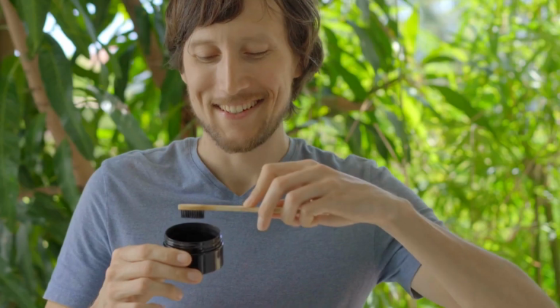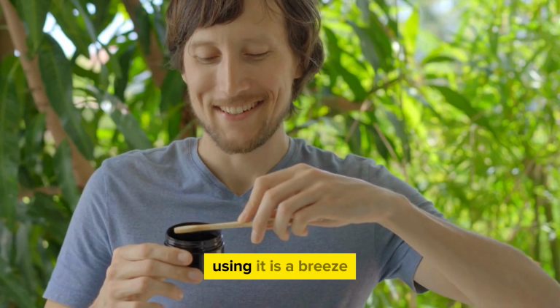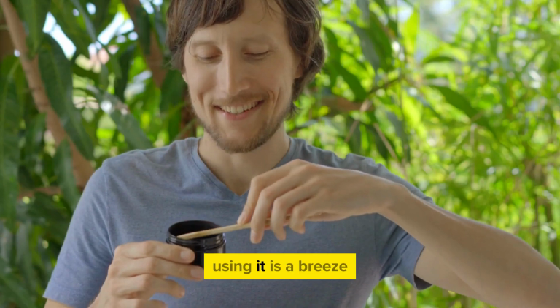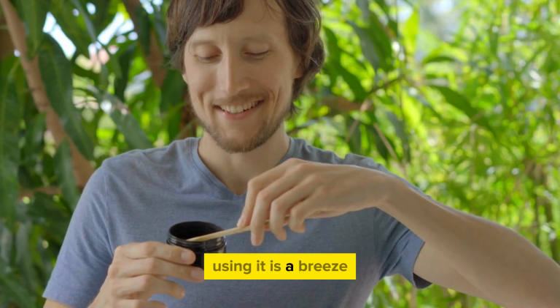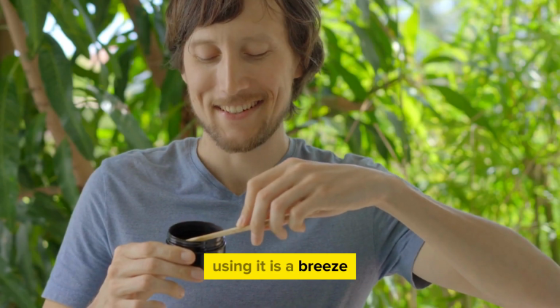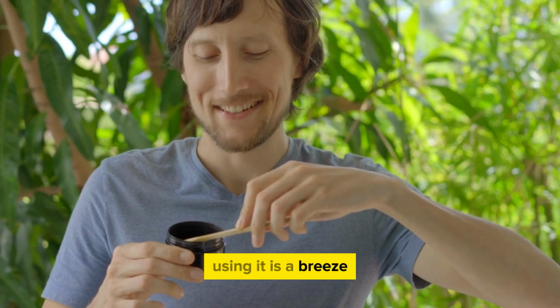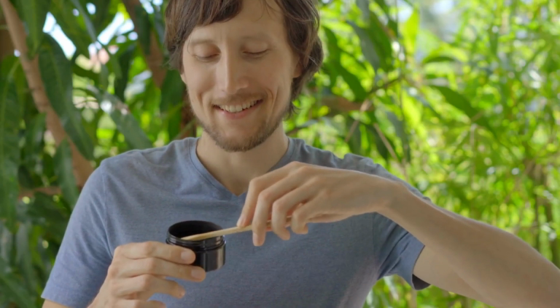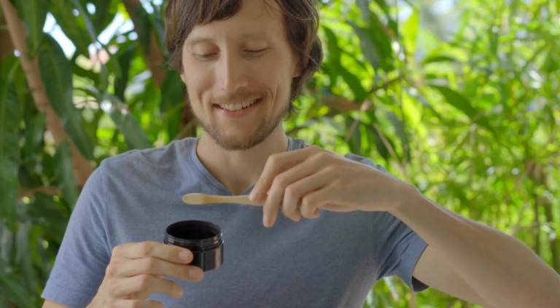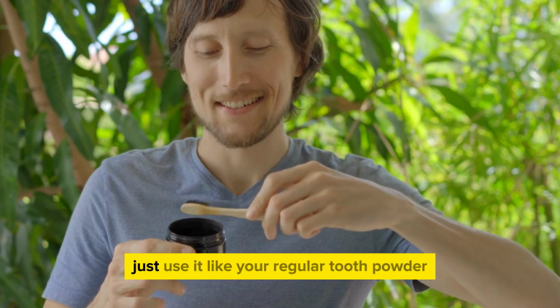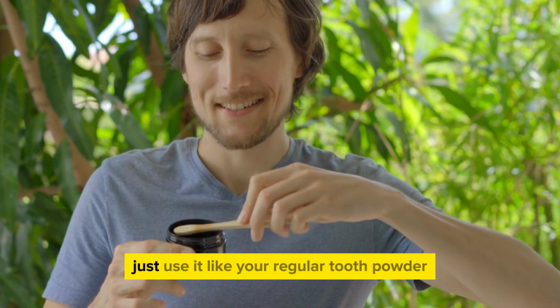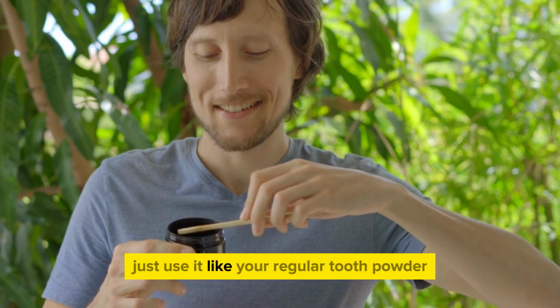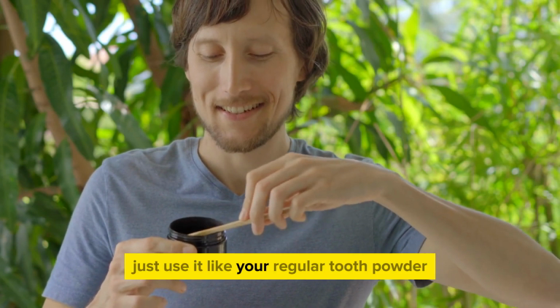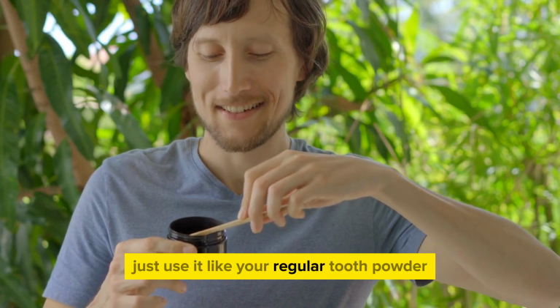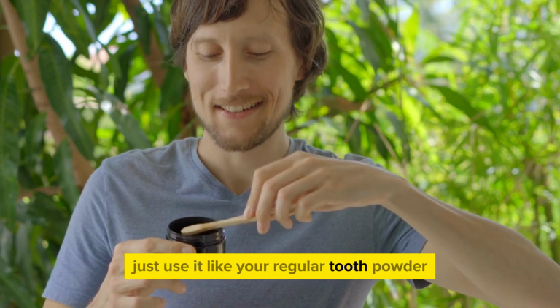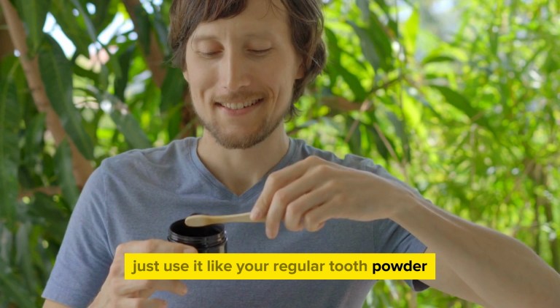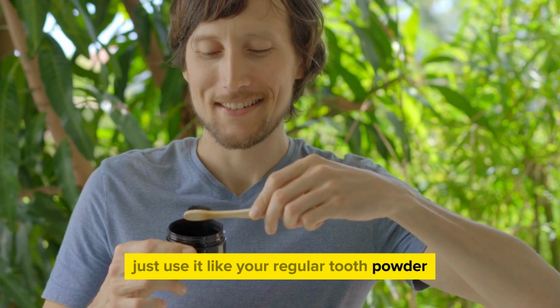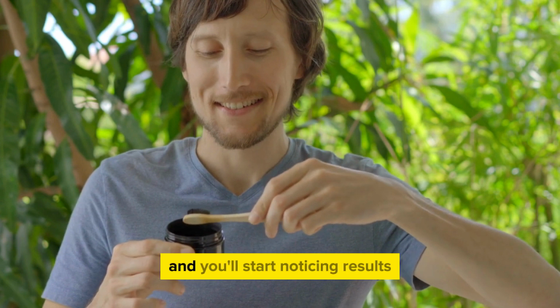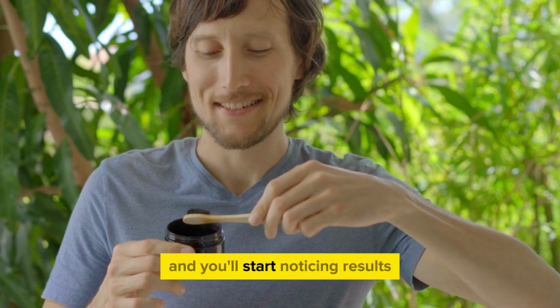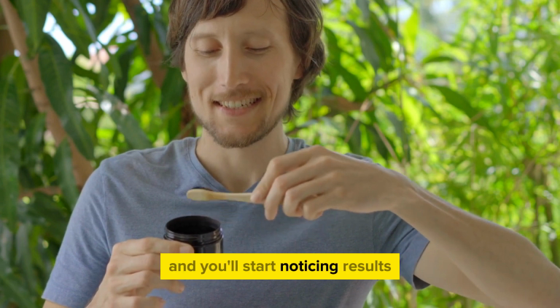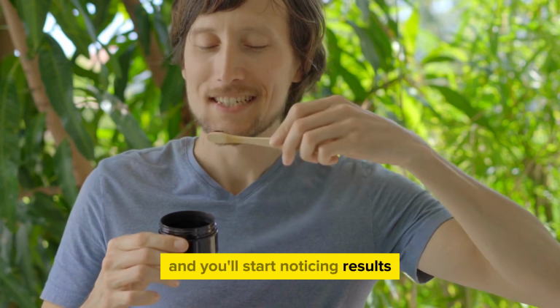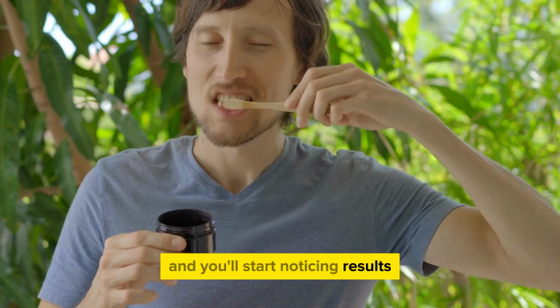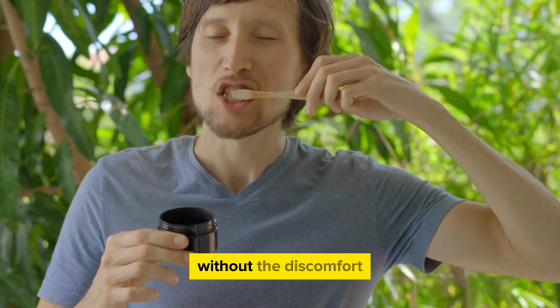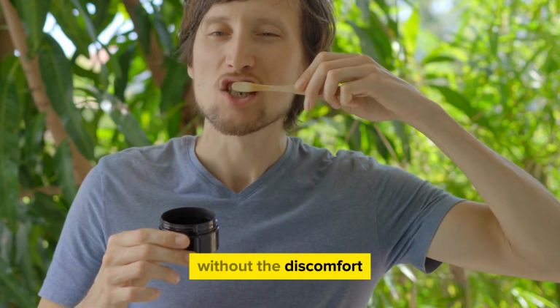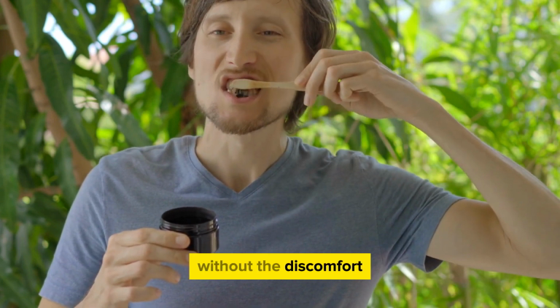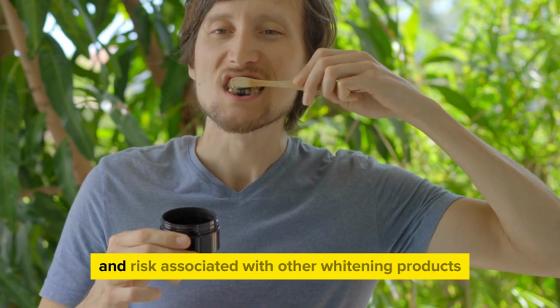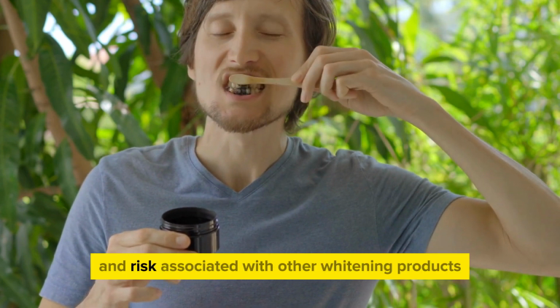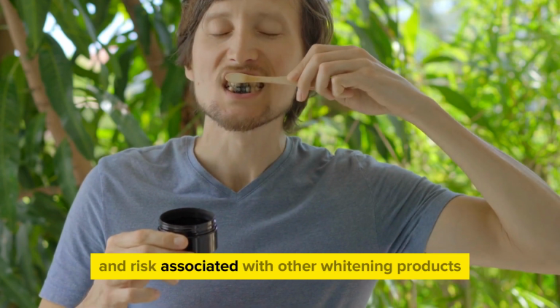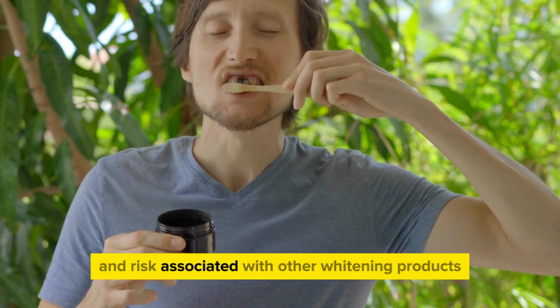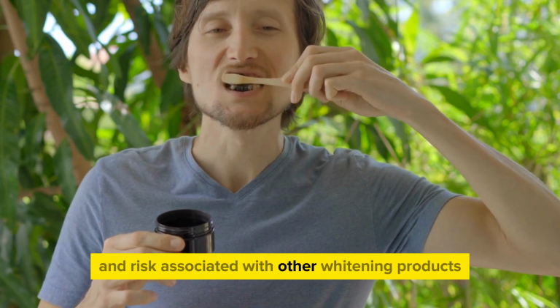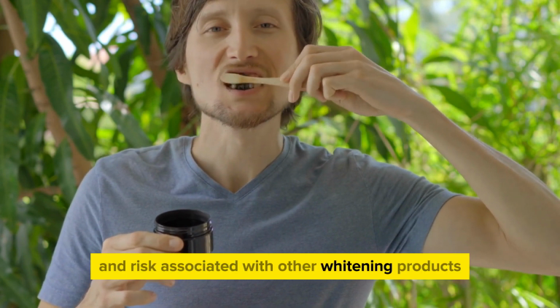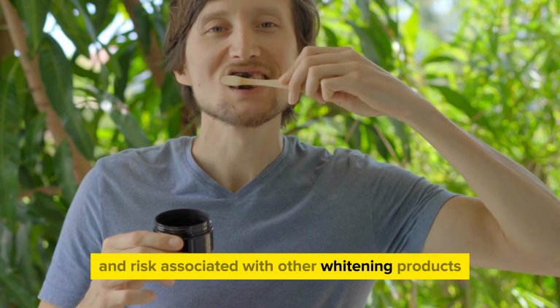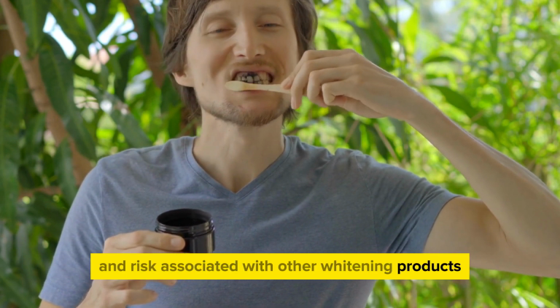Using it is a breeze. Just use it like your regular tooth powder, and you'll start noticing results without the discomfort and risk associated with other whitening products.